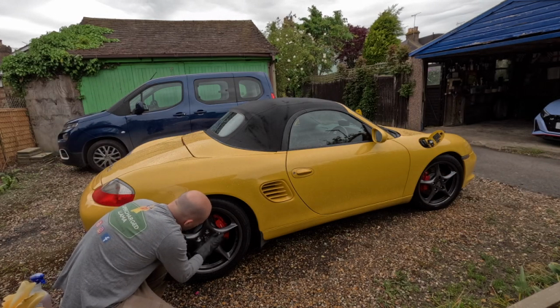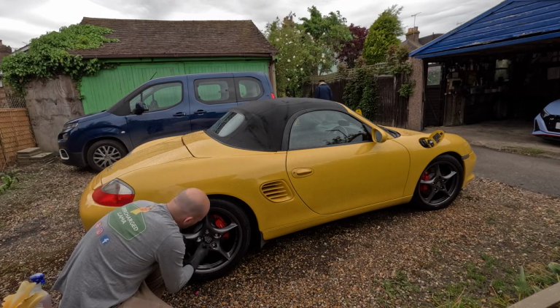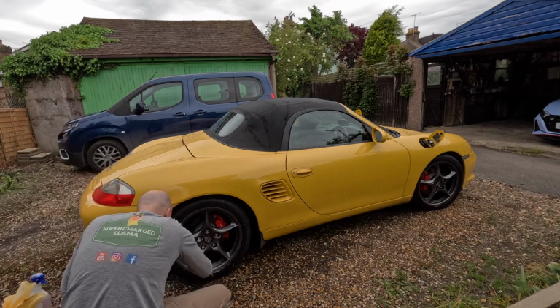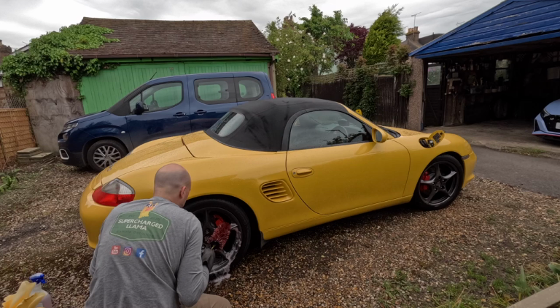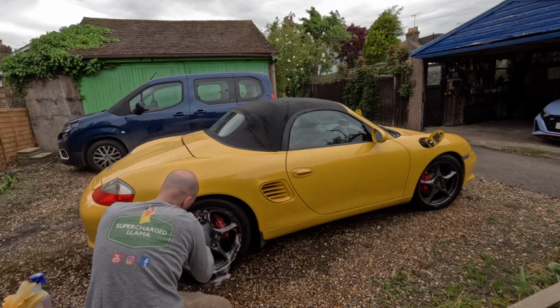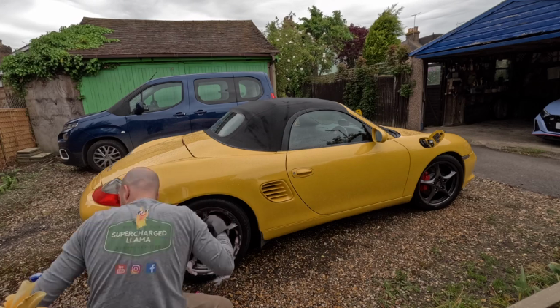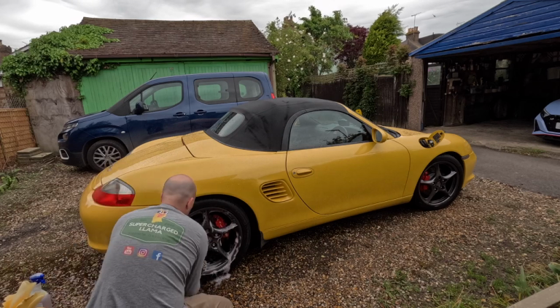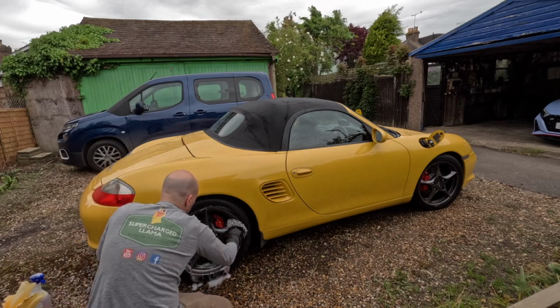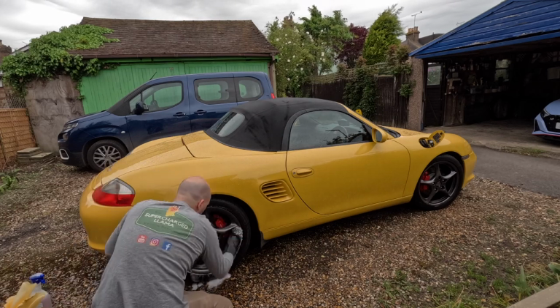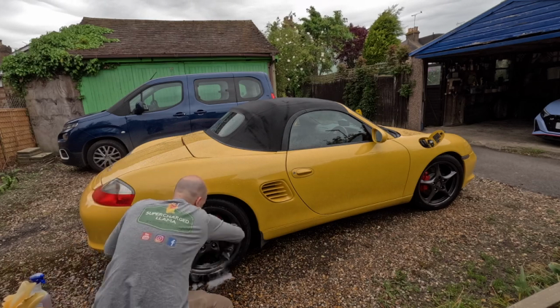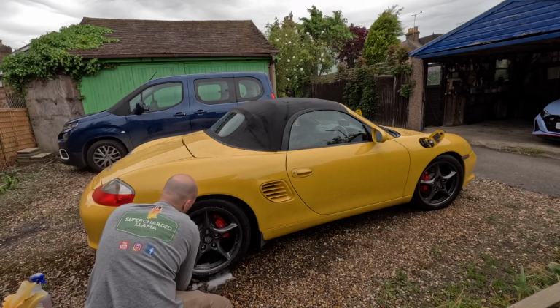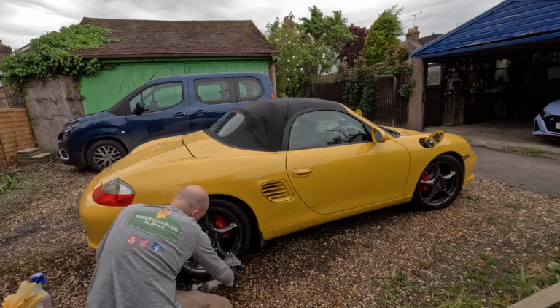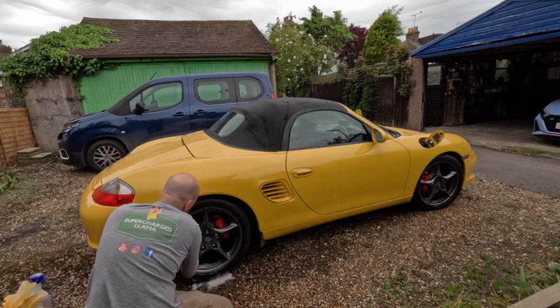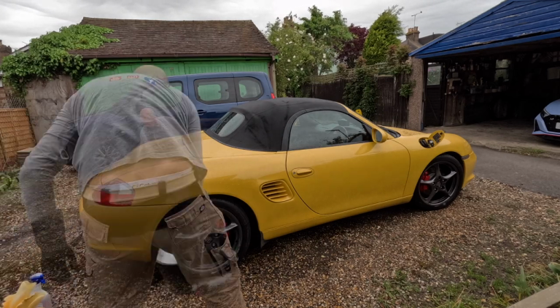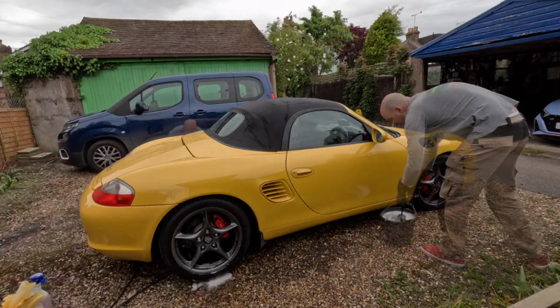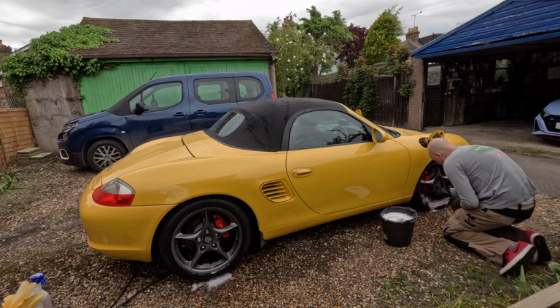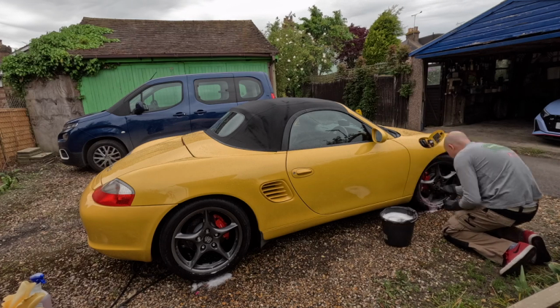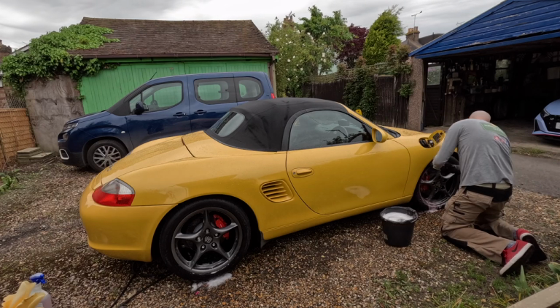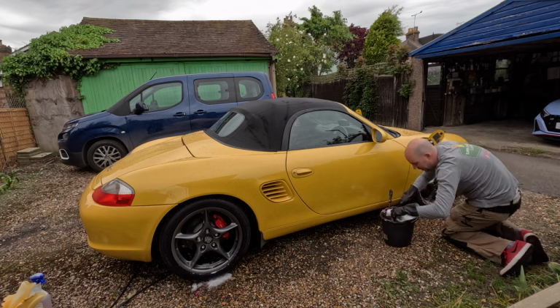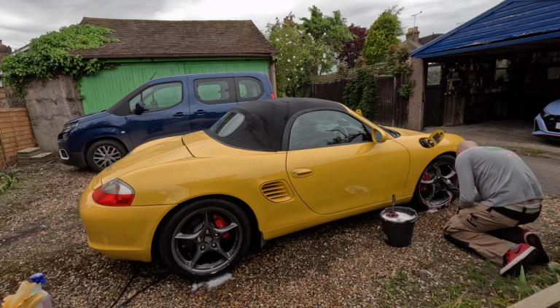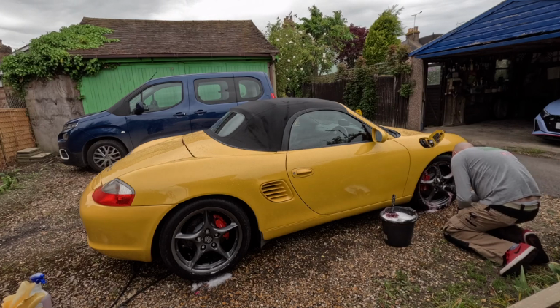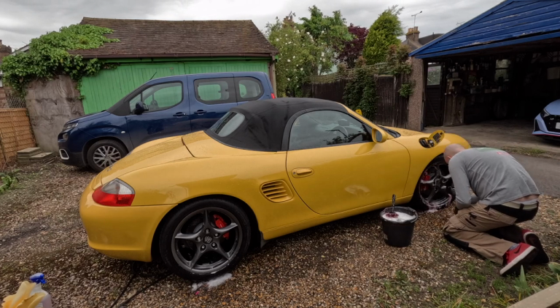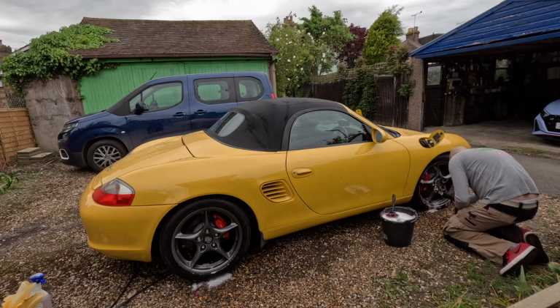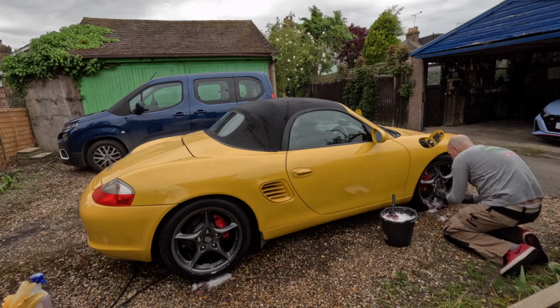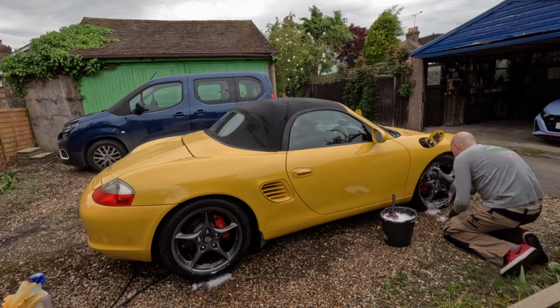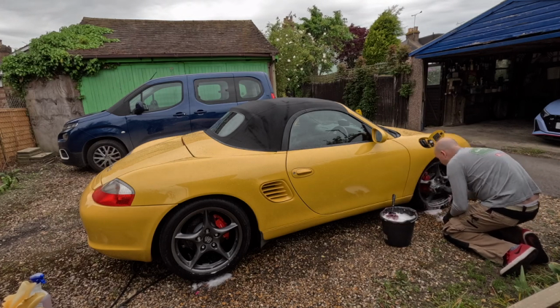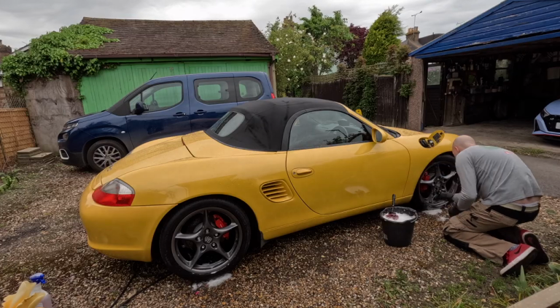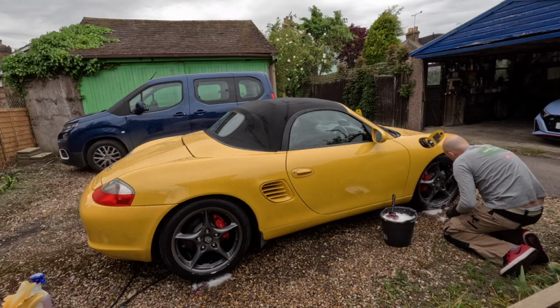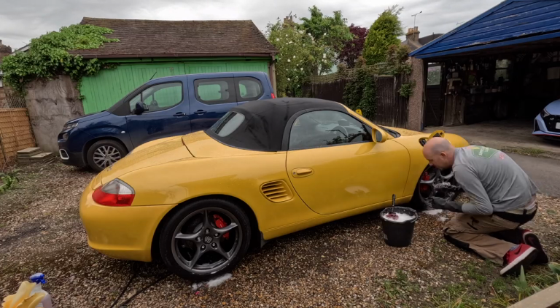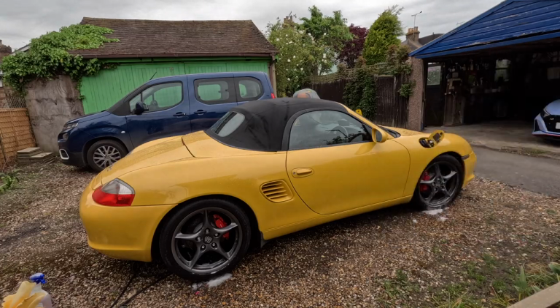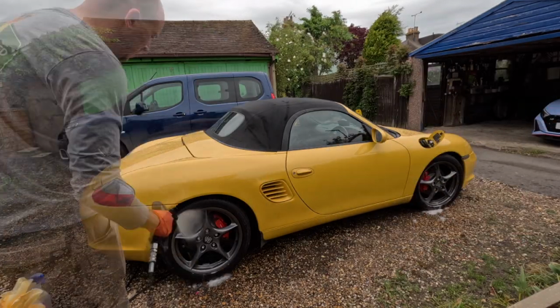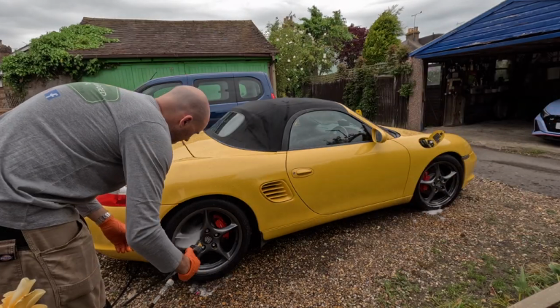For the wheels, they're getting Bilt Hamber Auto Wheel — that was all that was needed. They were in really good condition, which is a consistent theme throughout this car. It's in incredible nick and been well looked after, so the wash phase wasn't too intensive.